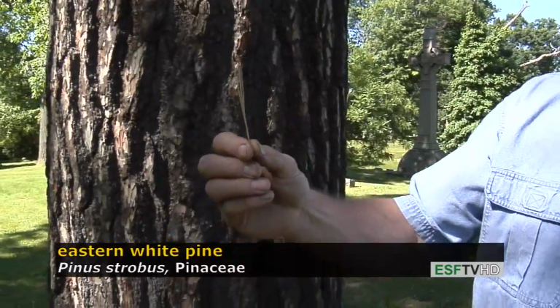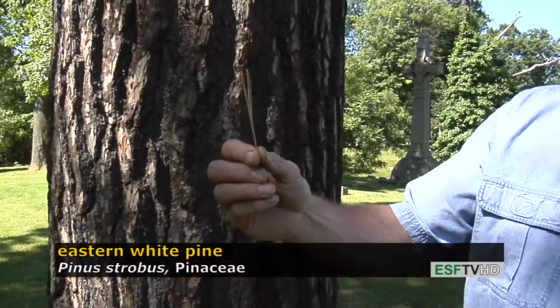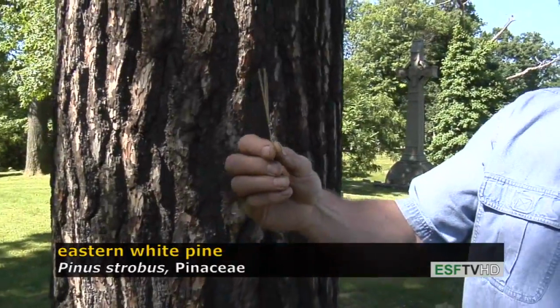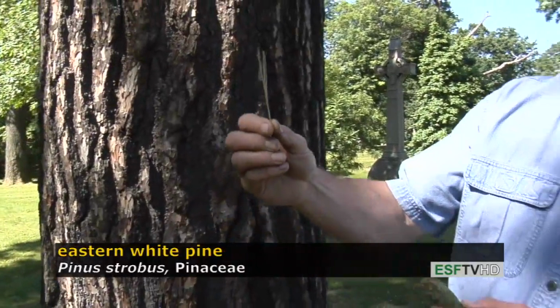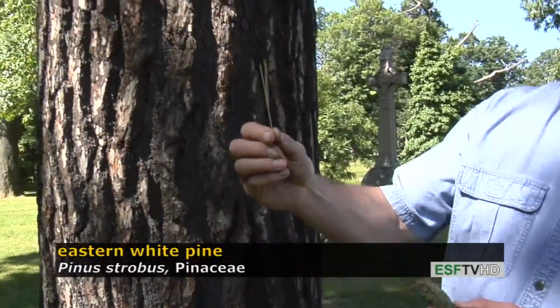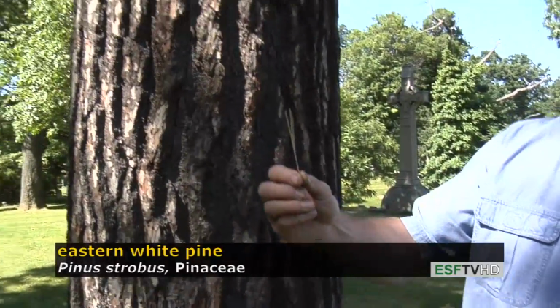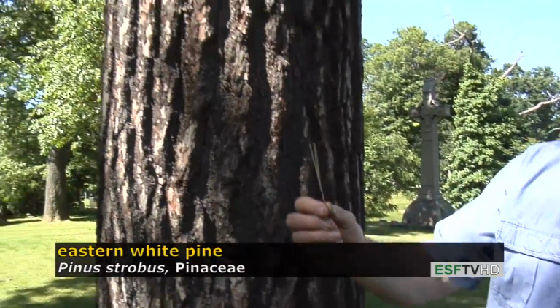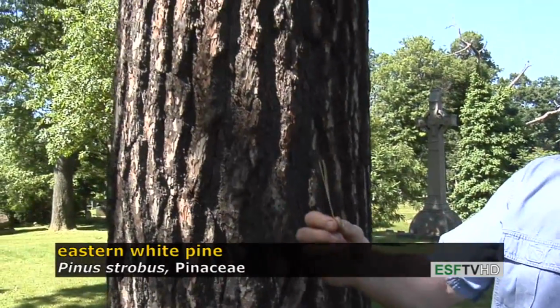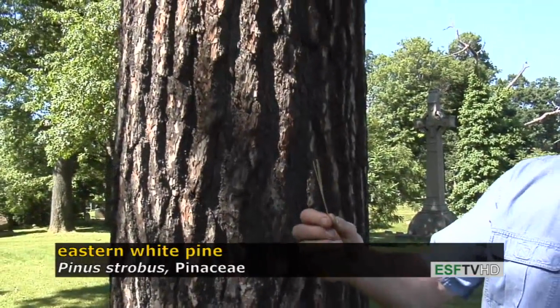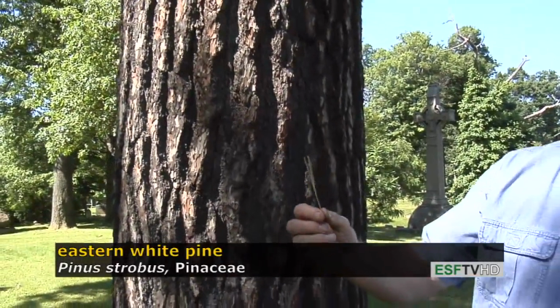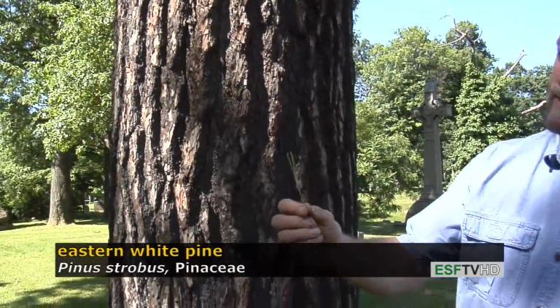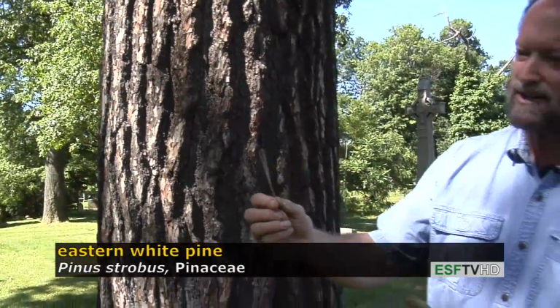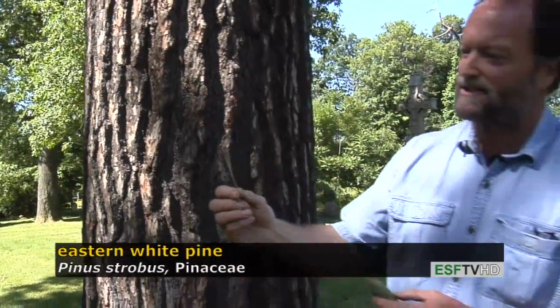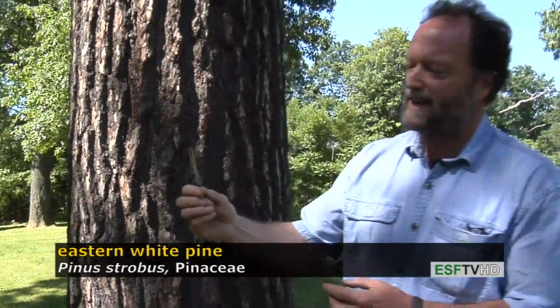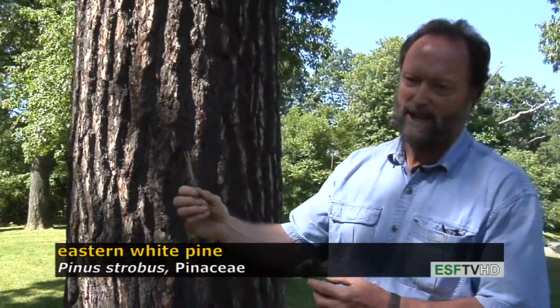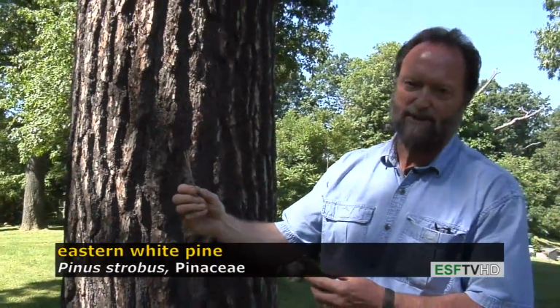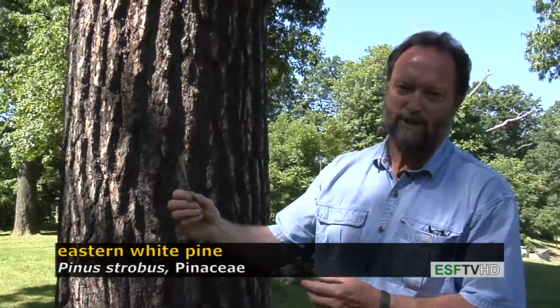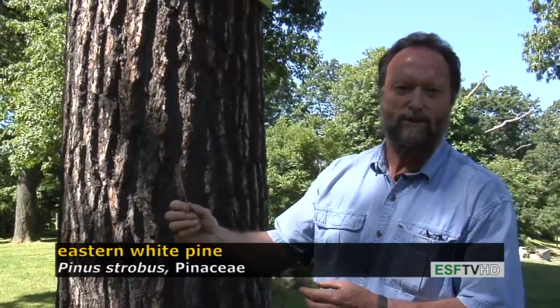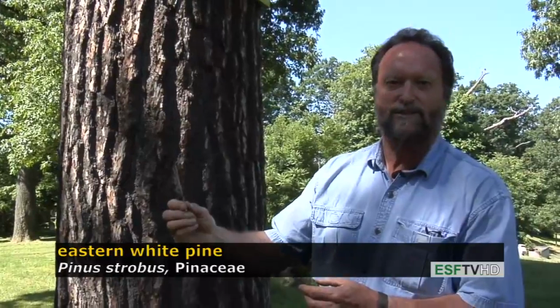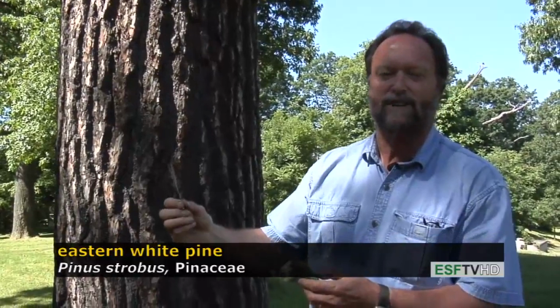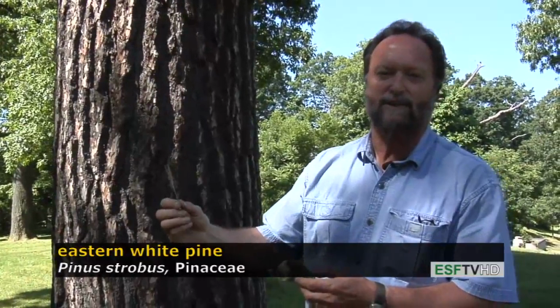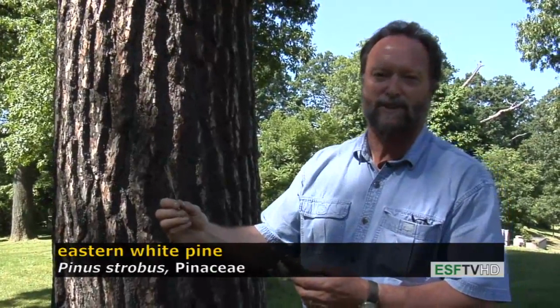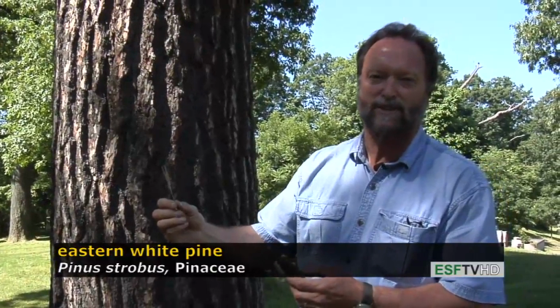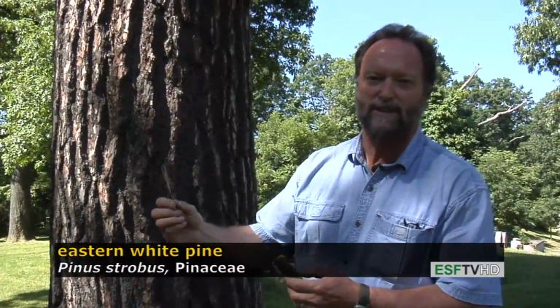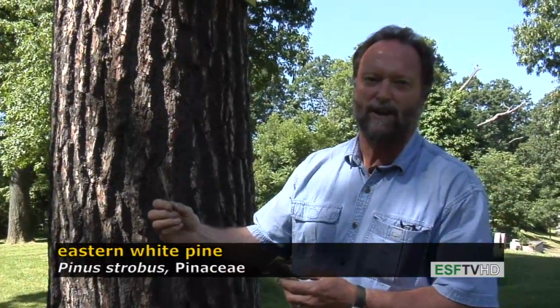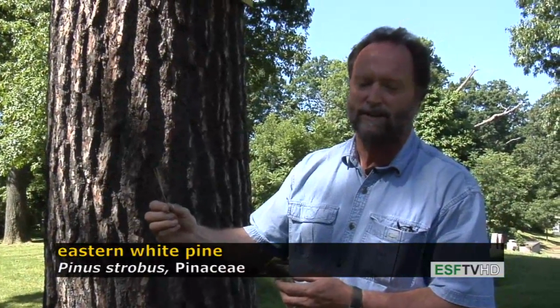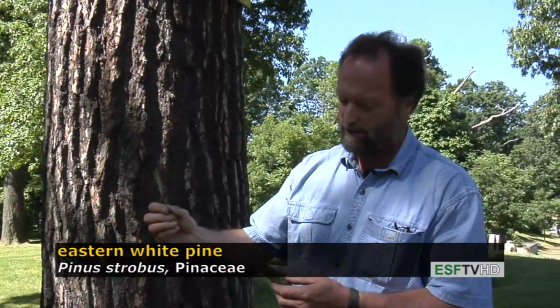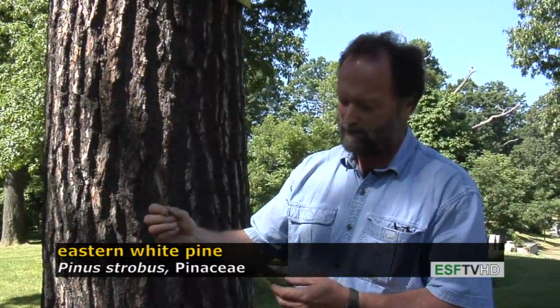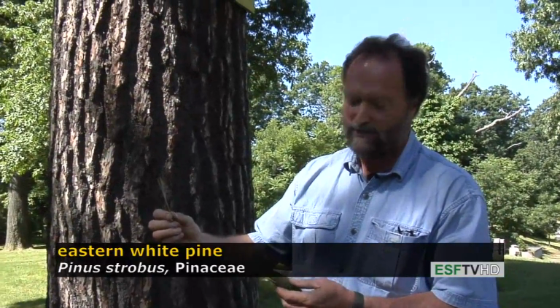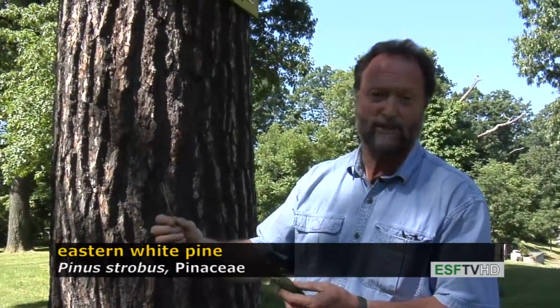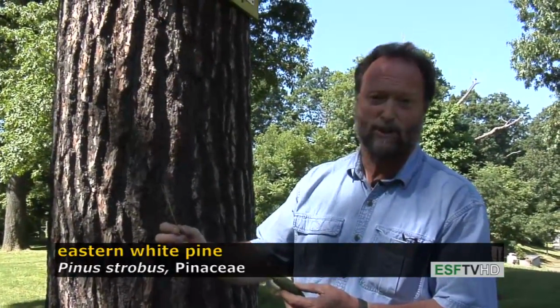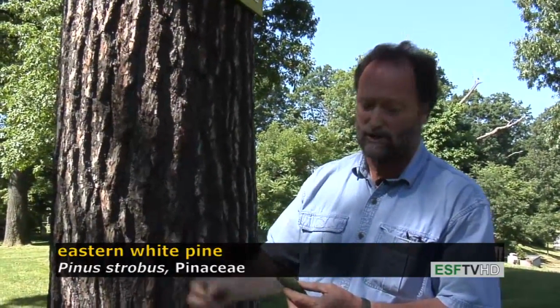The tree has a beautiful texture and beautiful form. It makes an excellent landscaping tree, although it does have to have a fairly good area because it gets so large.